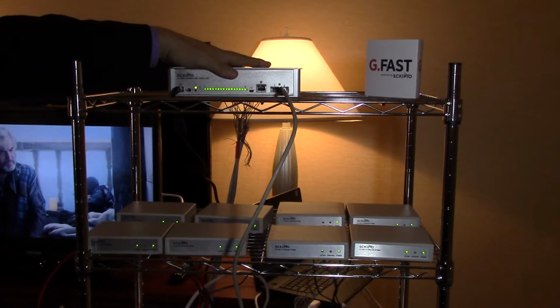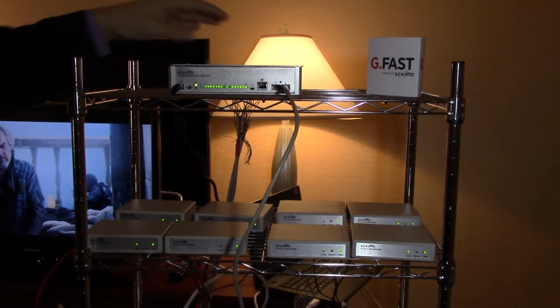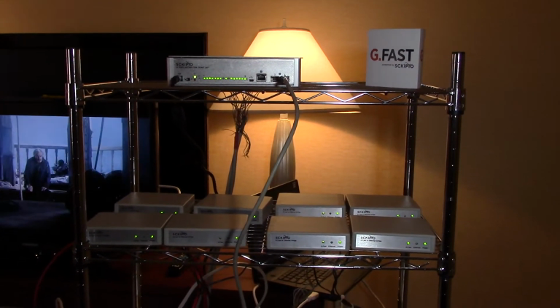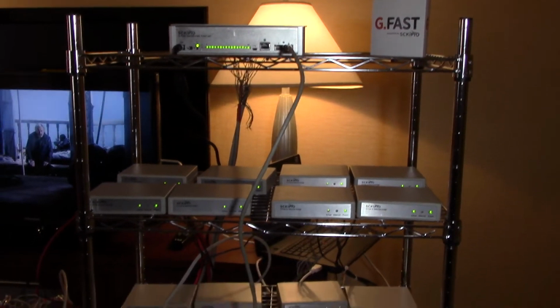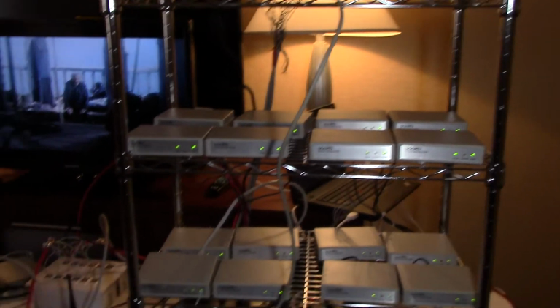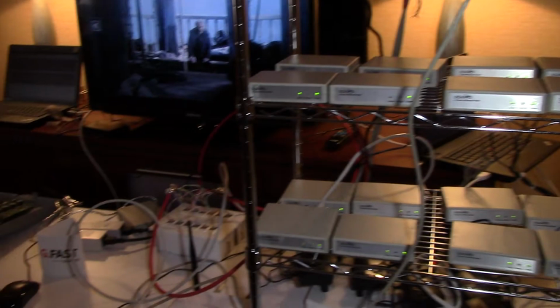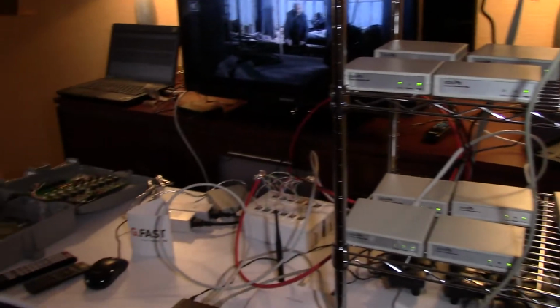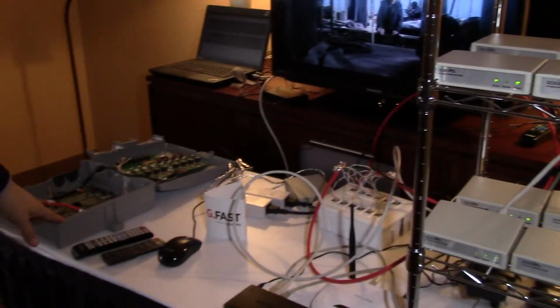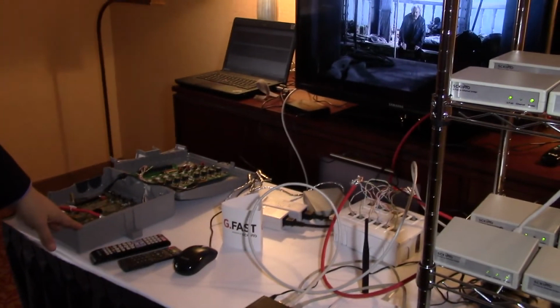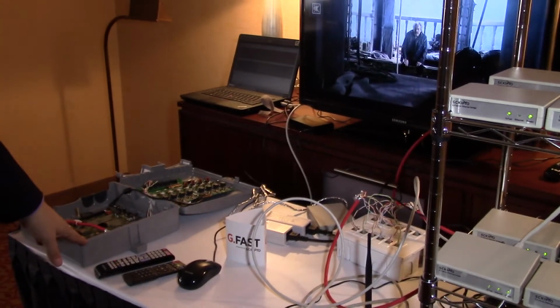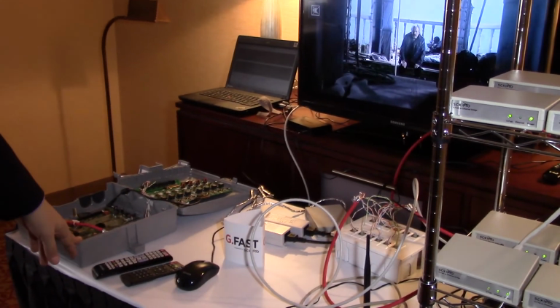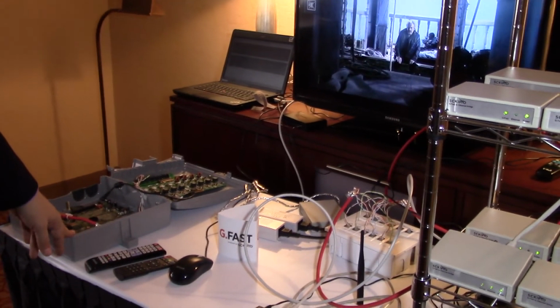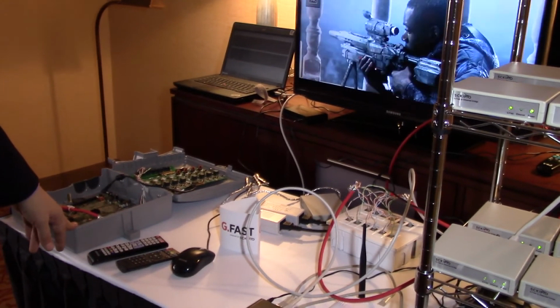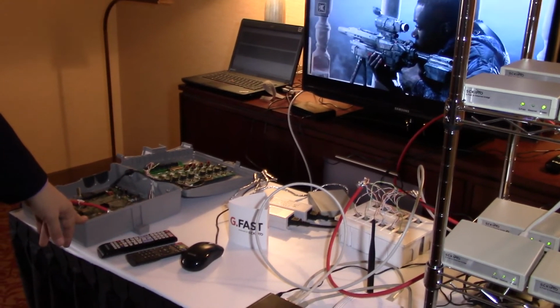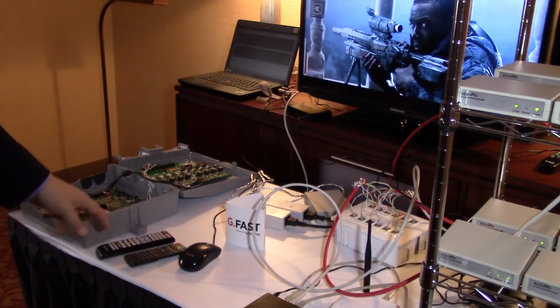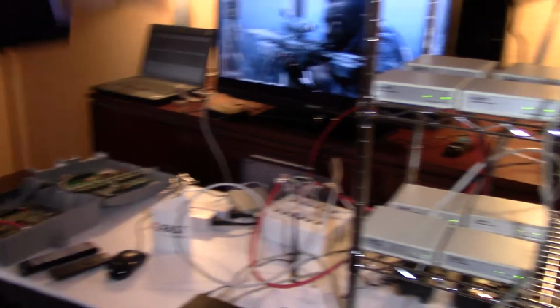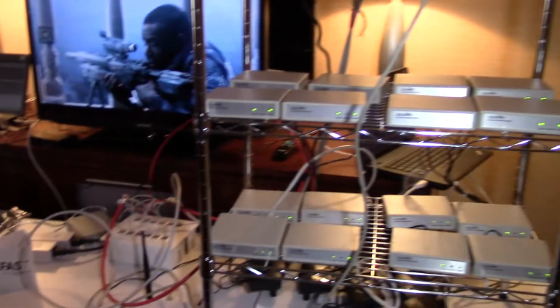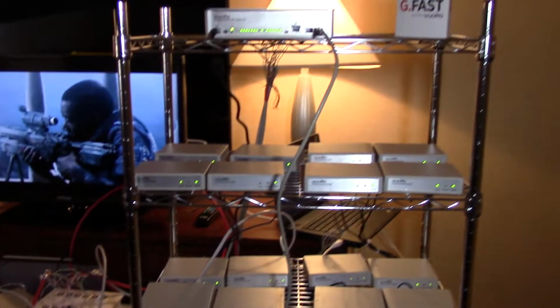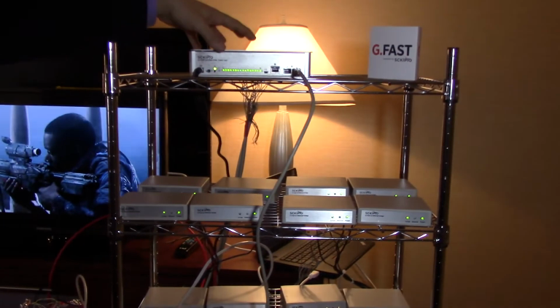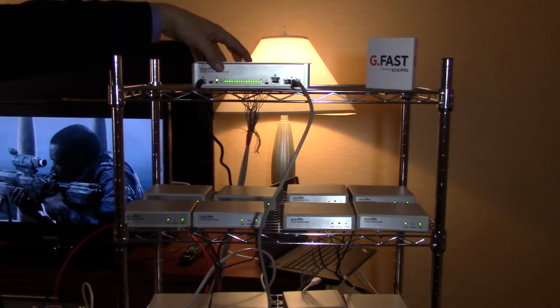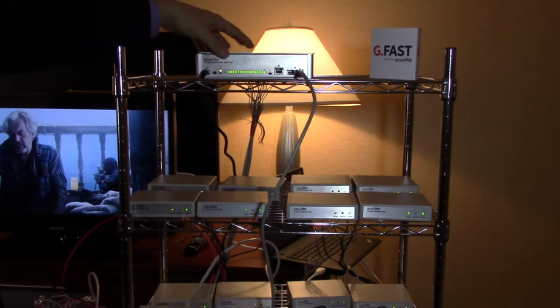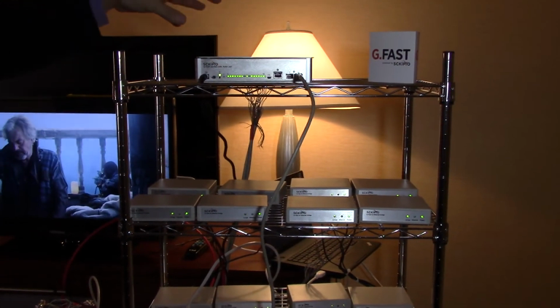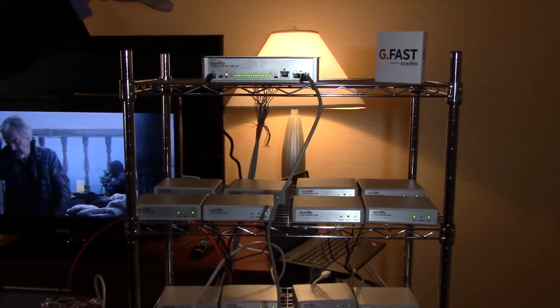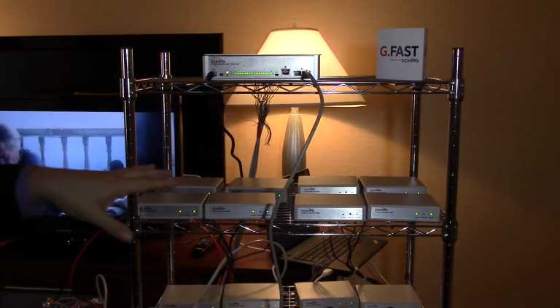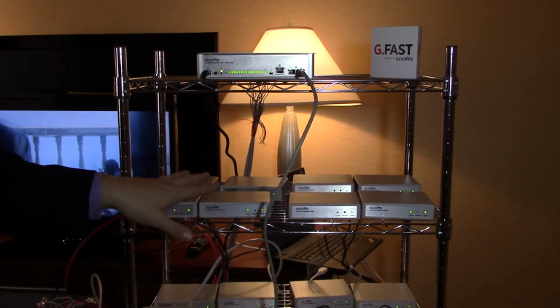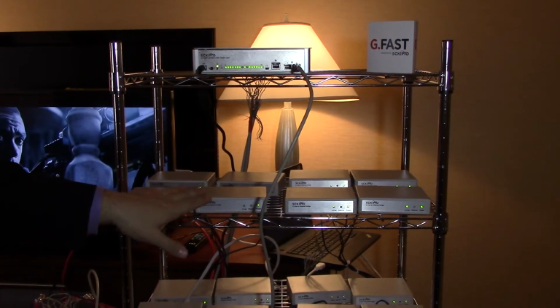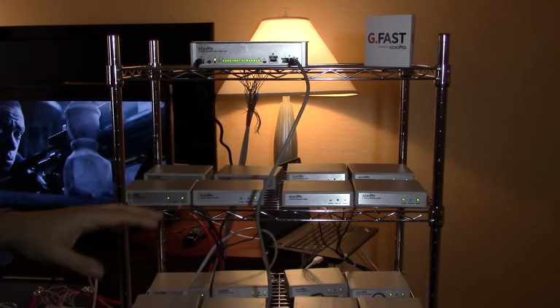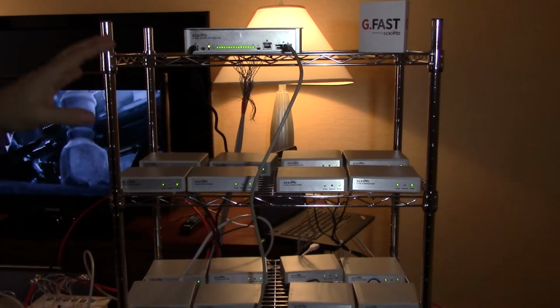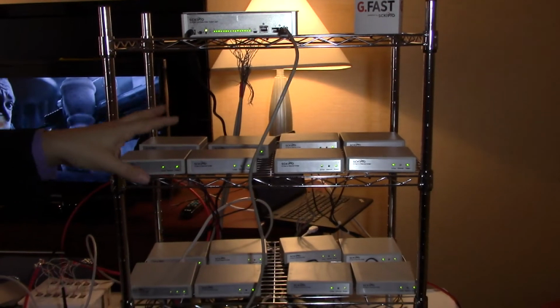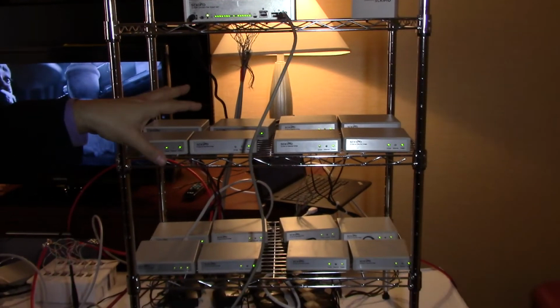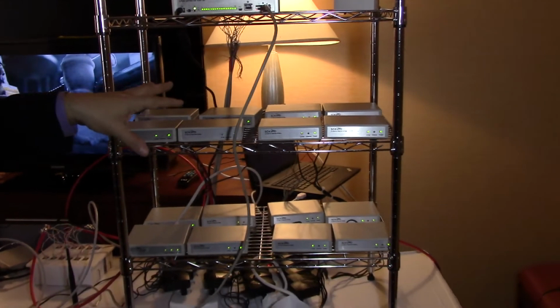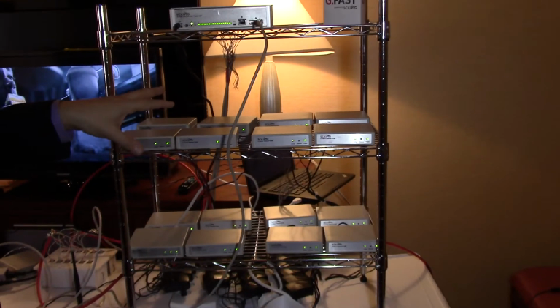In outdoor environments, you'd use a weatherized box something like this. This box can support up to 16 subscribers concurrently, each running up to one gigabit per second.